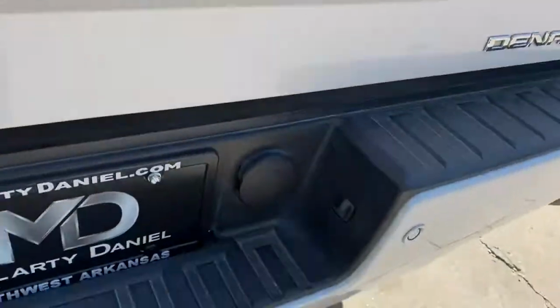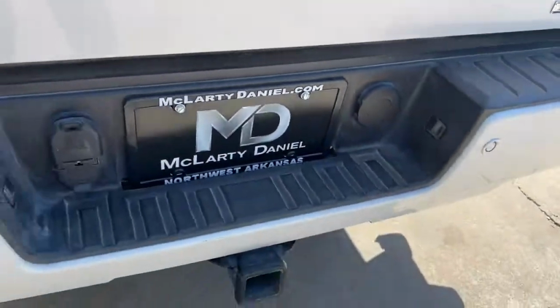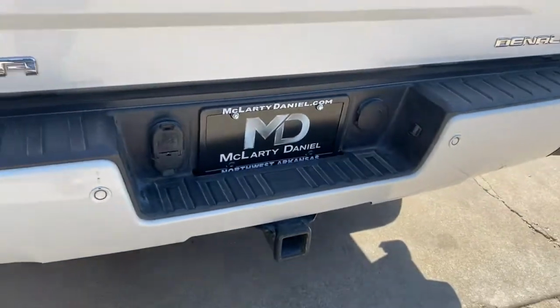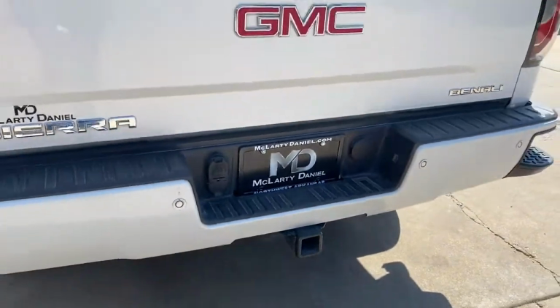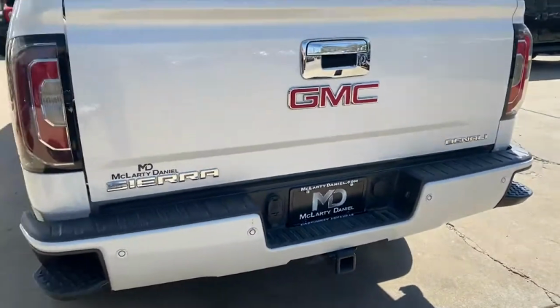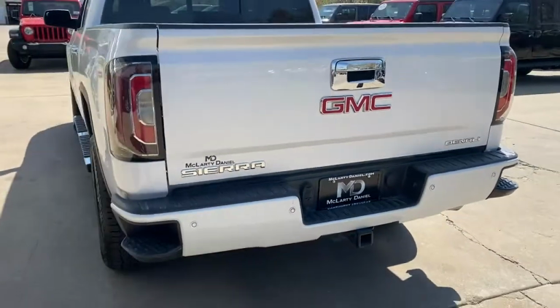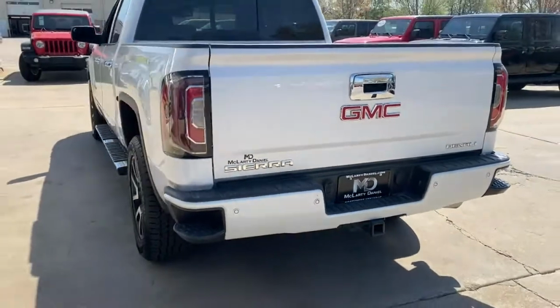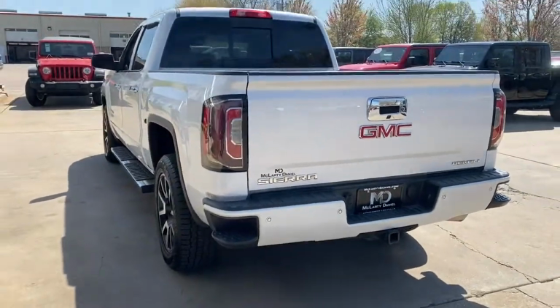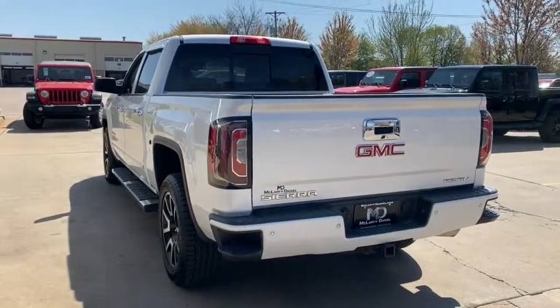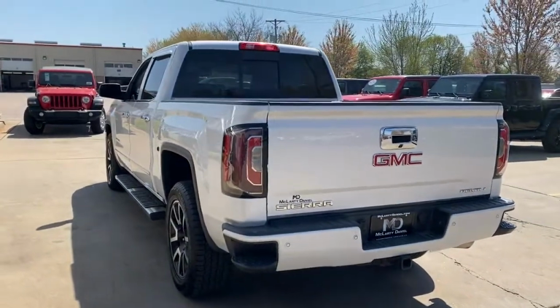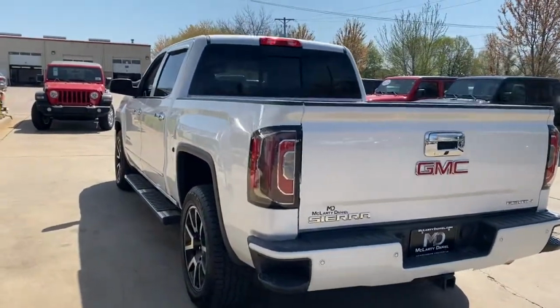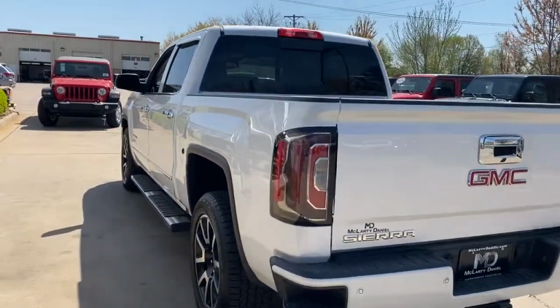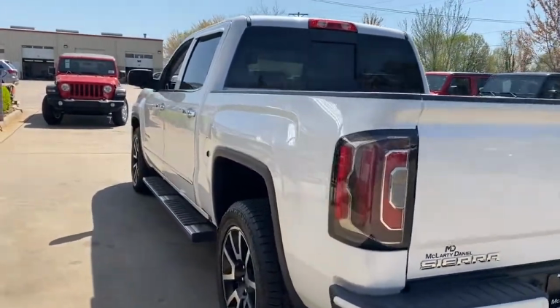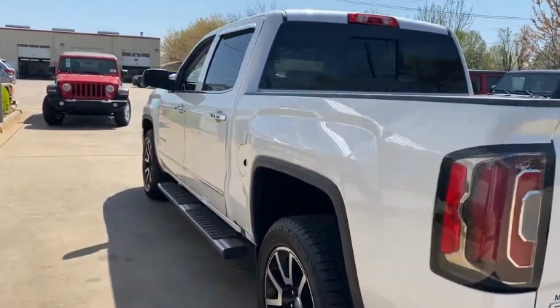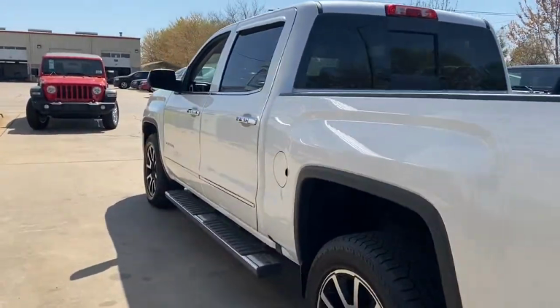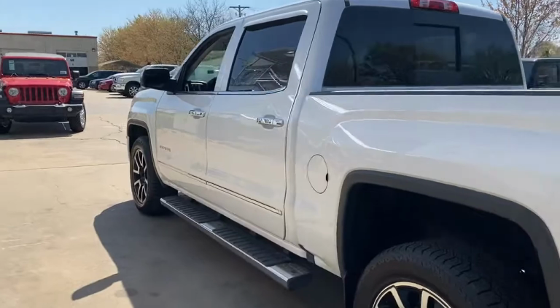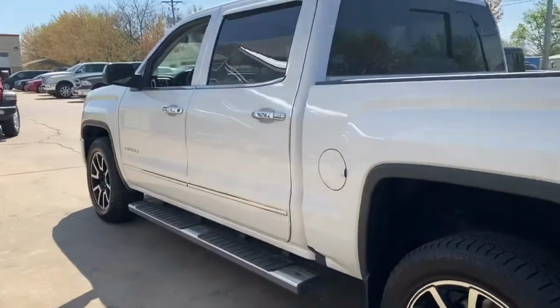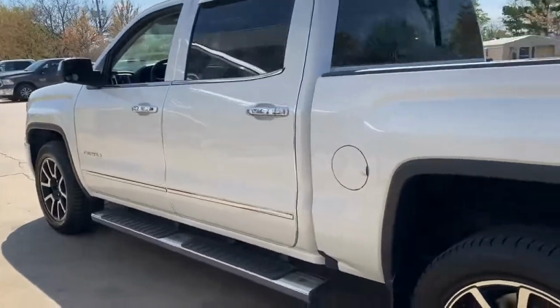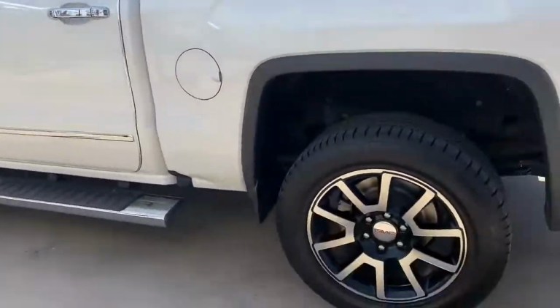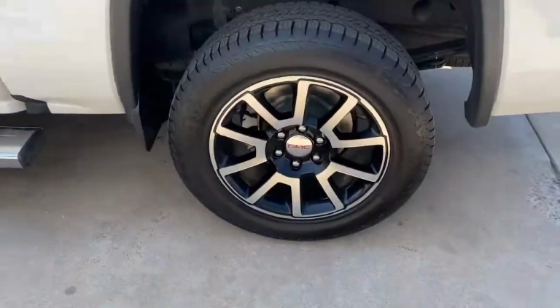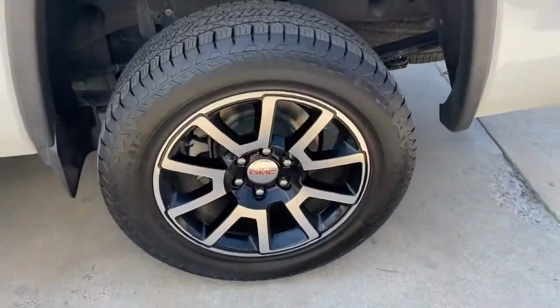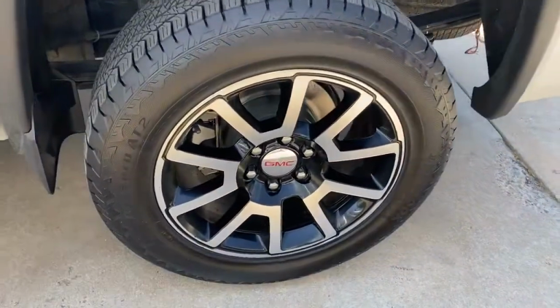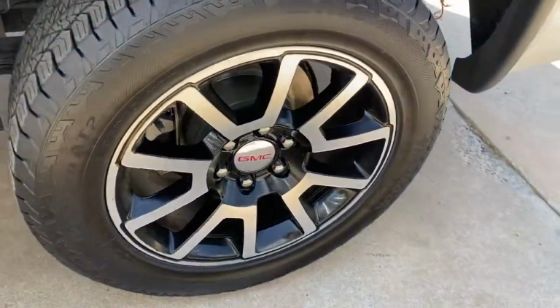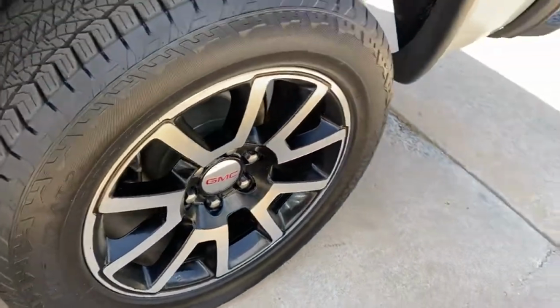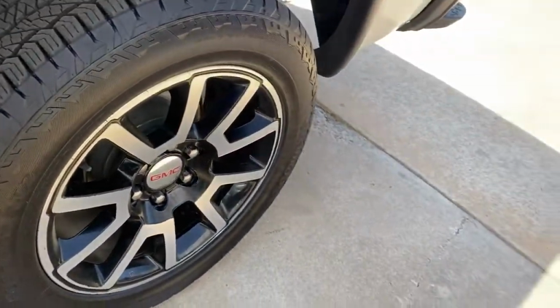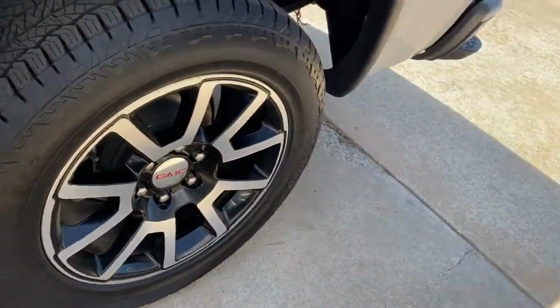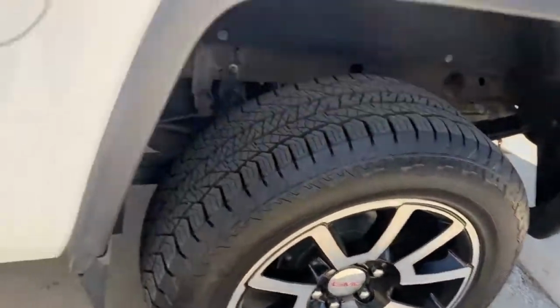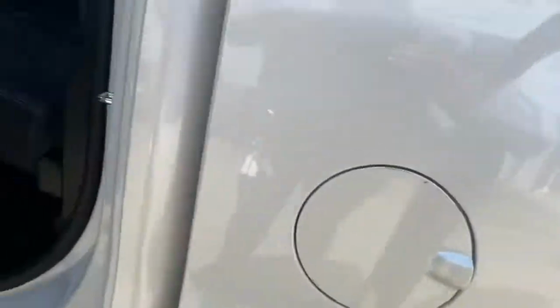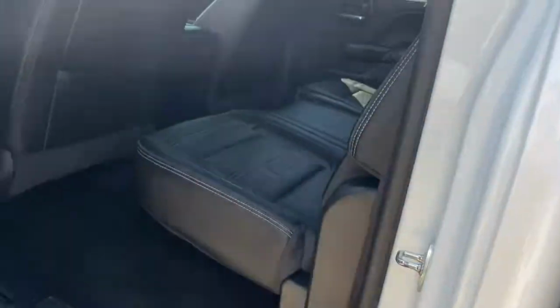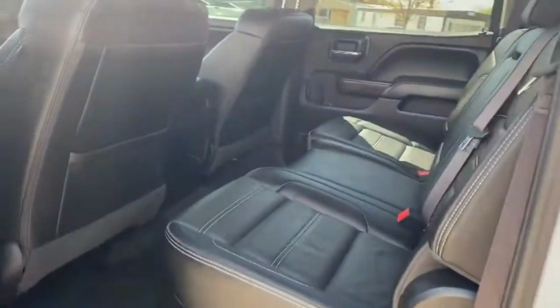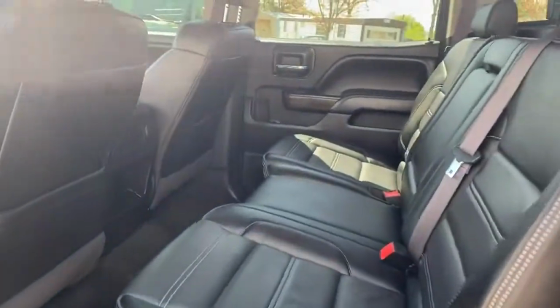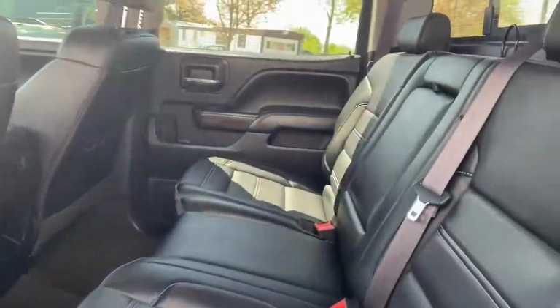Navigation system, steering wheel audio controls, electronic stability control, Bluetooth, seat memory, trip computer, power windows, bucket seats, four-wheel disc brakes, power steering.